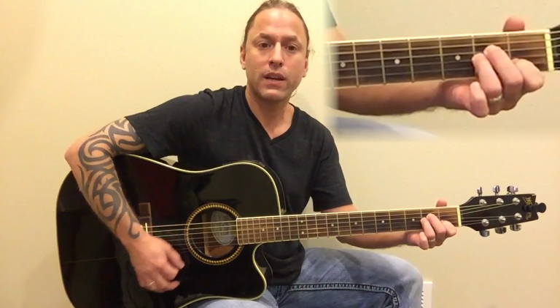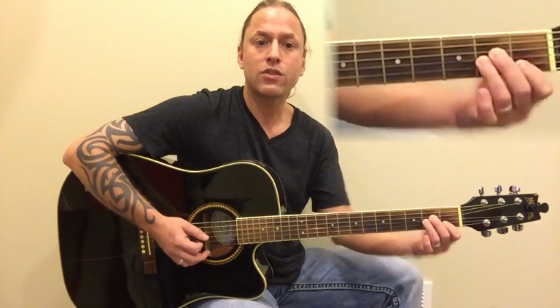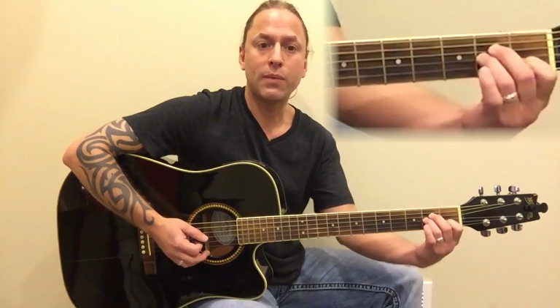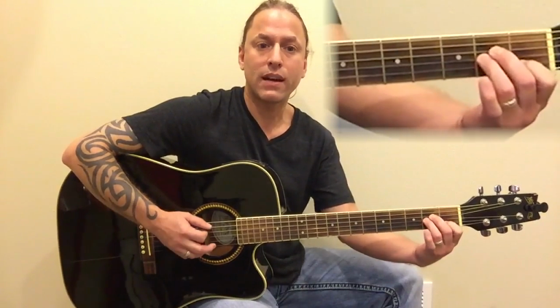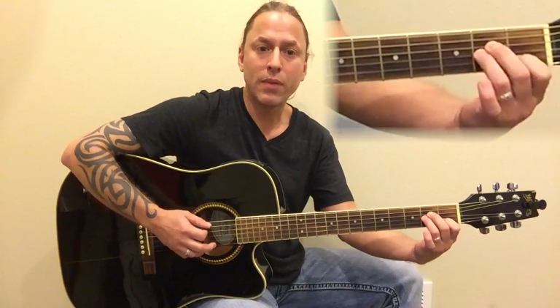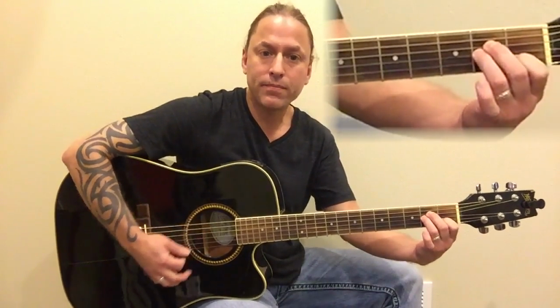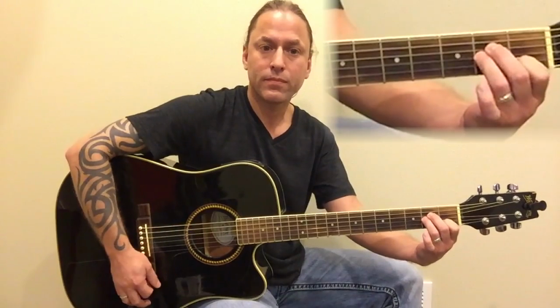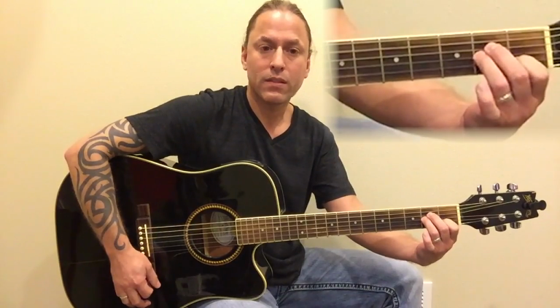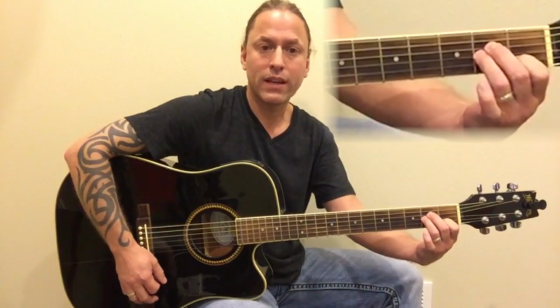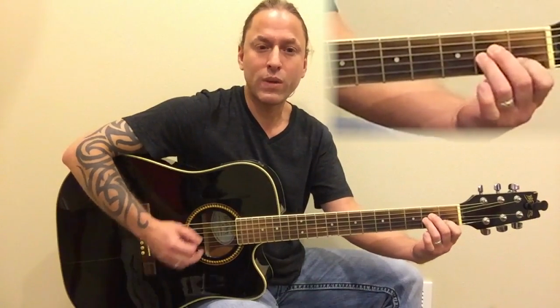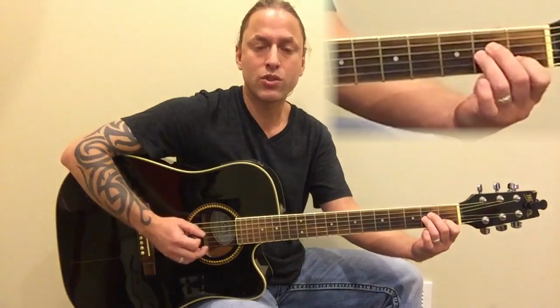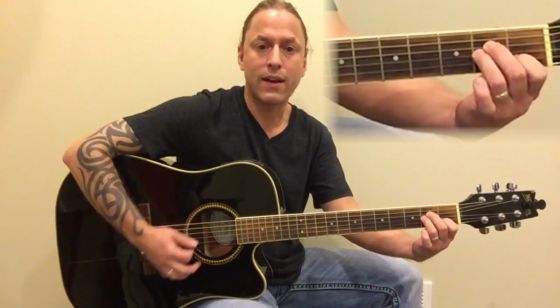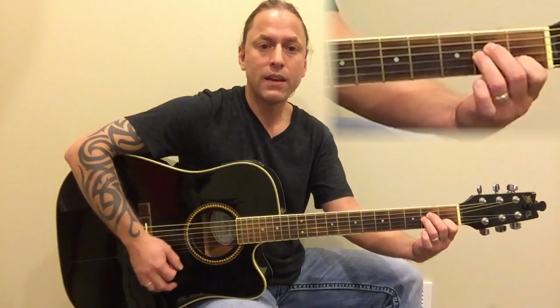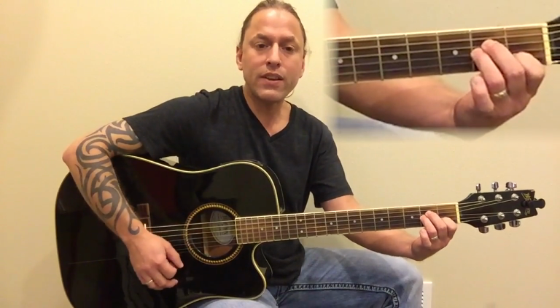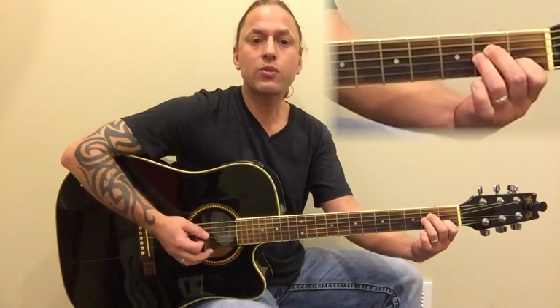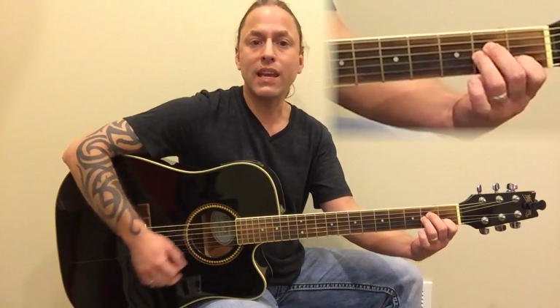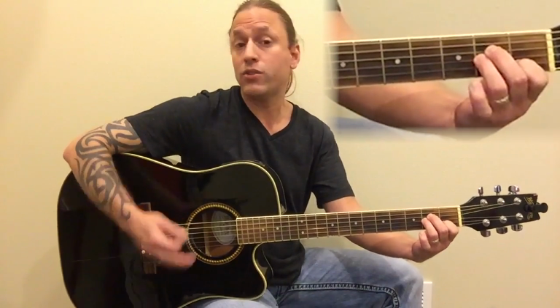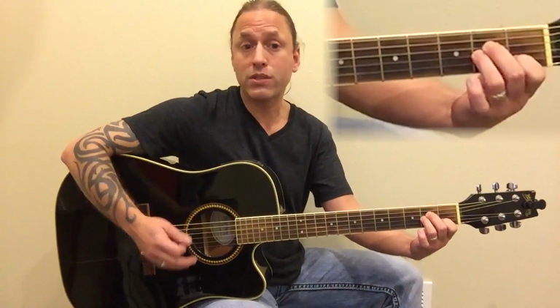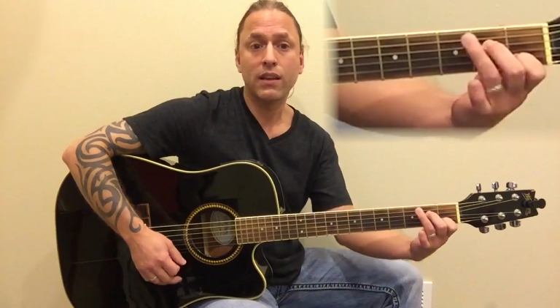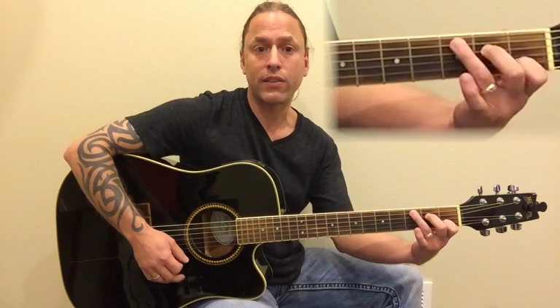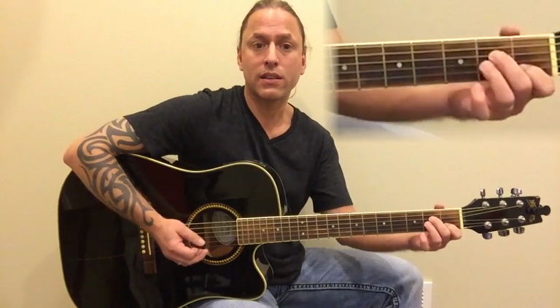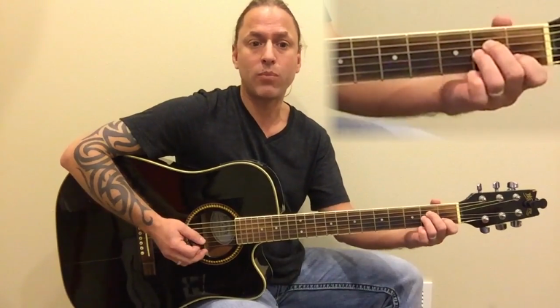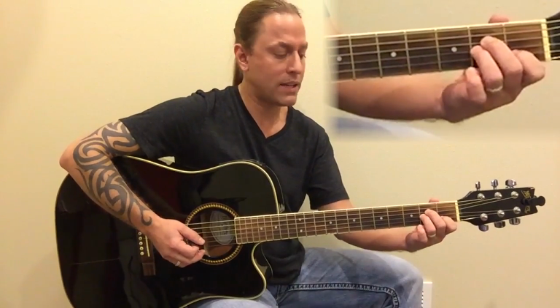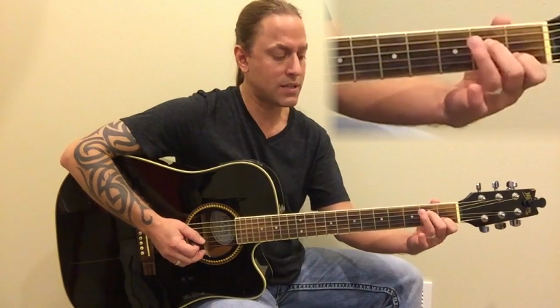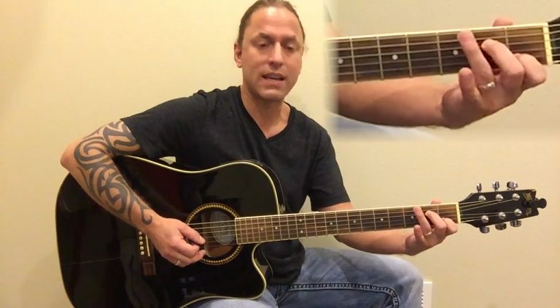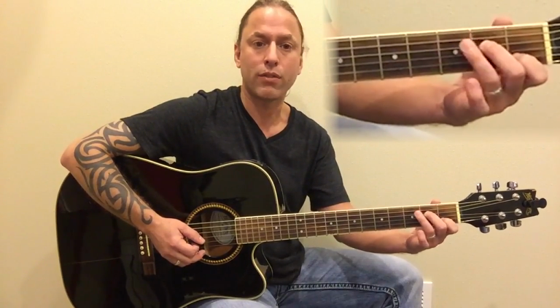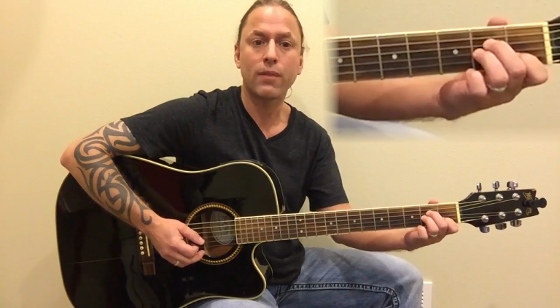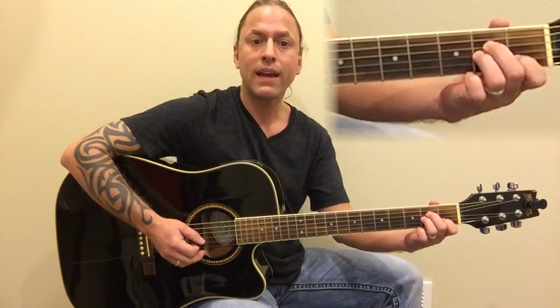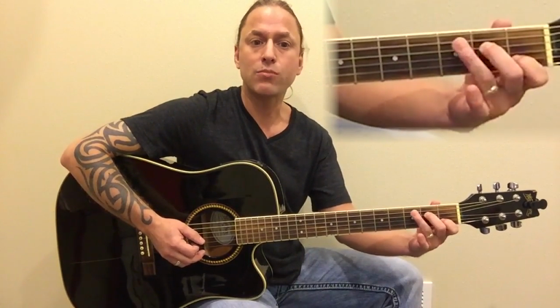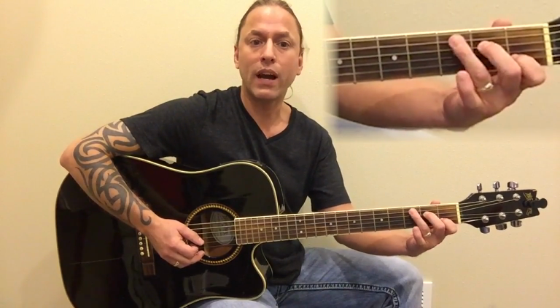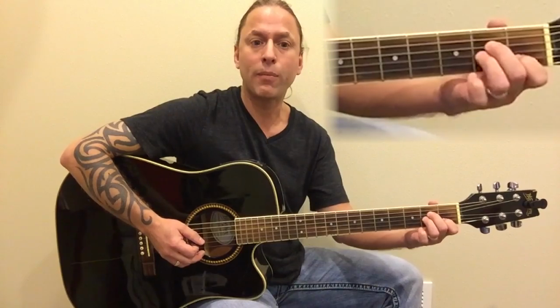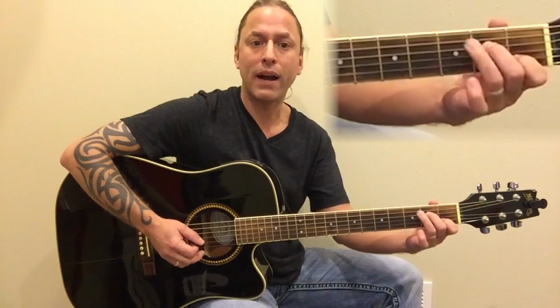Keep your wrist down a little bit. Squeeze those strings down, and then you're going to go to C. A lot of people will make C by simply taking the third finger and just moving it up from A minor.